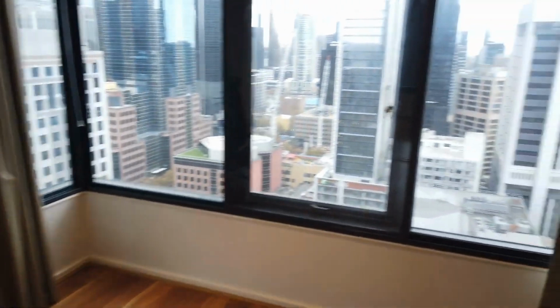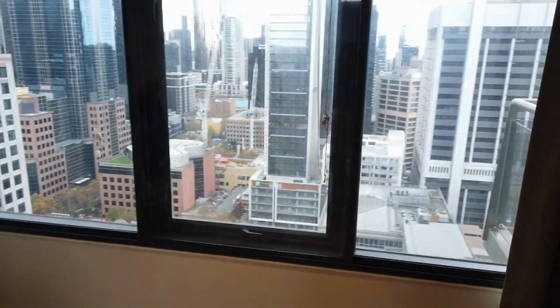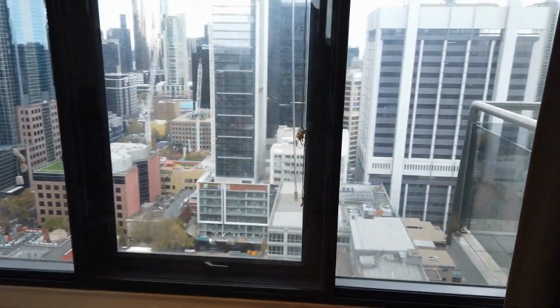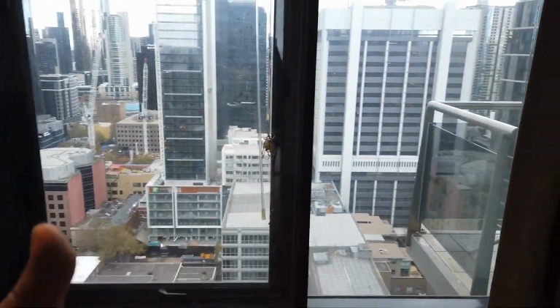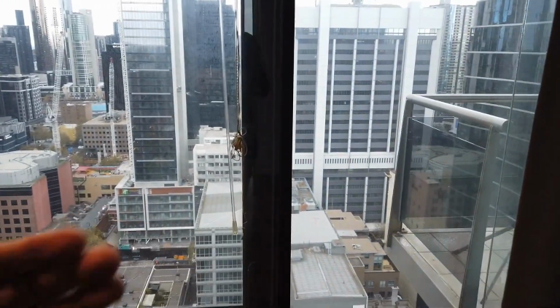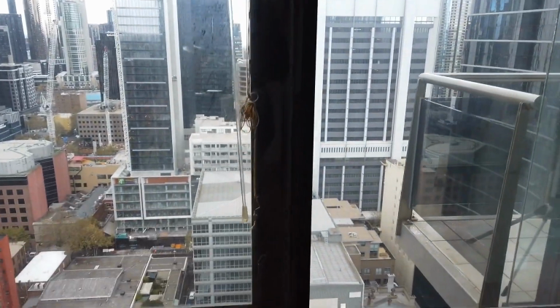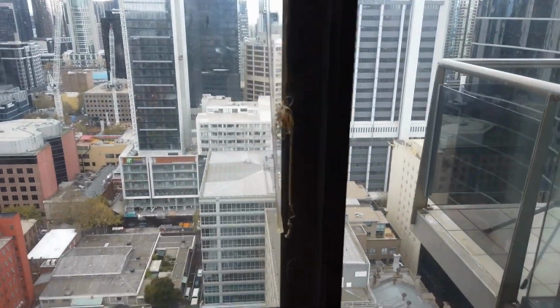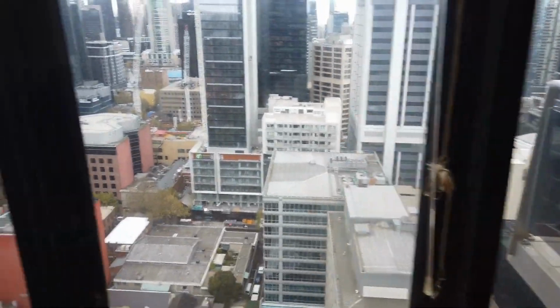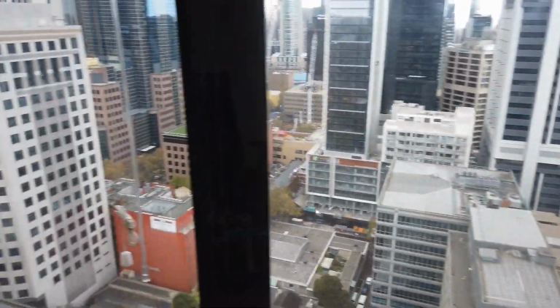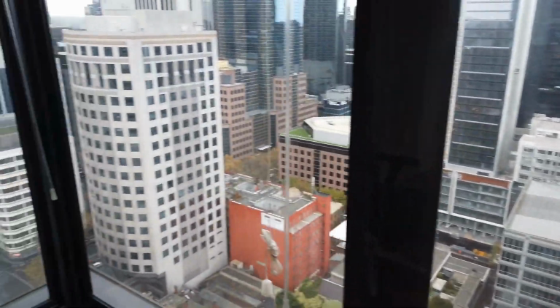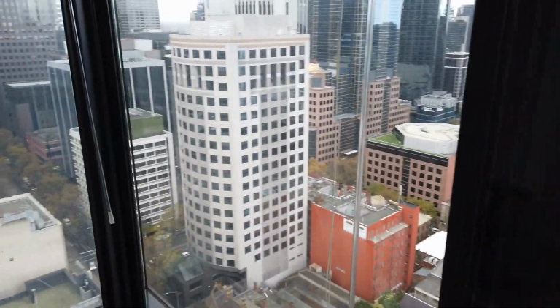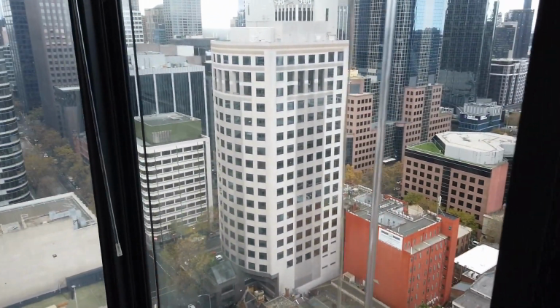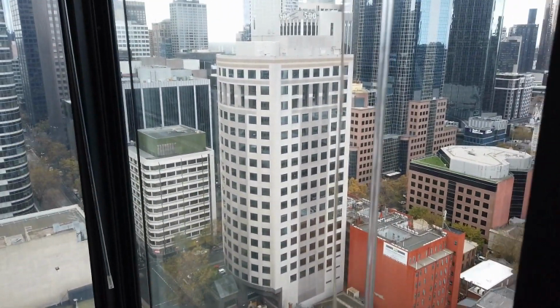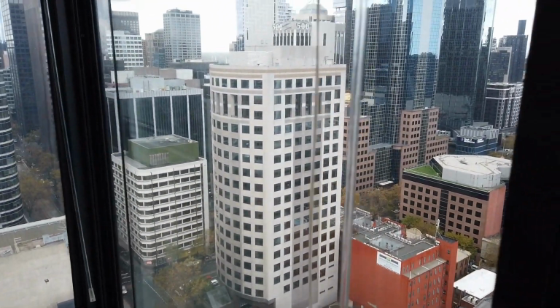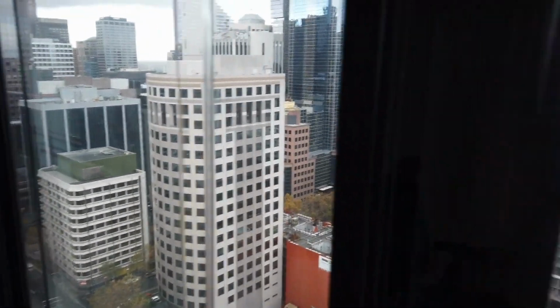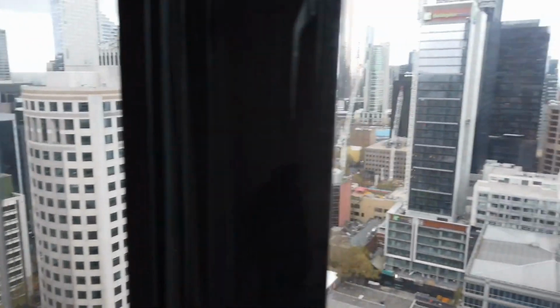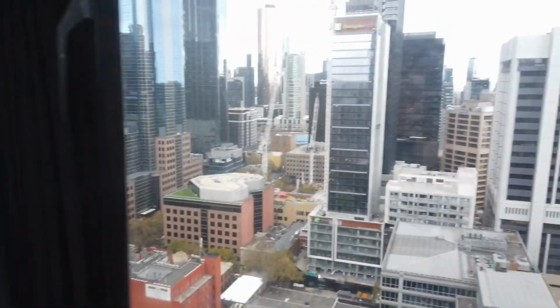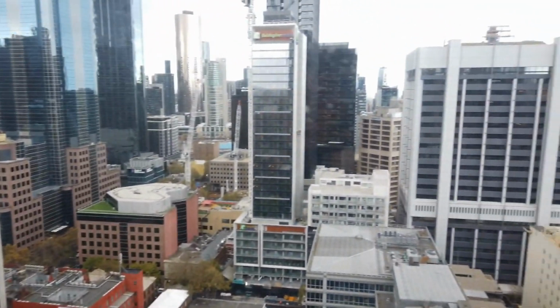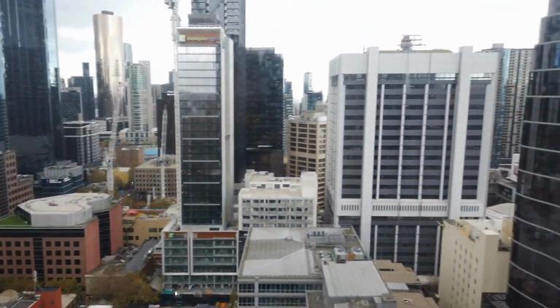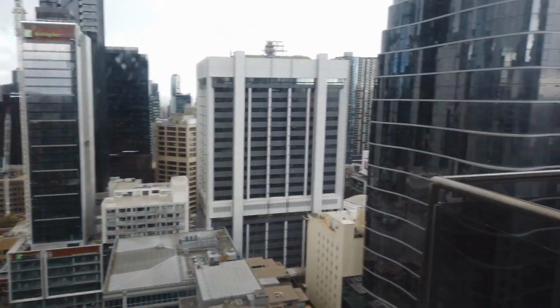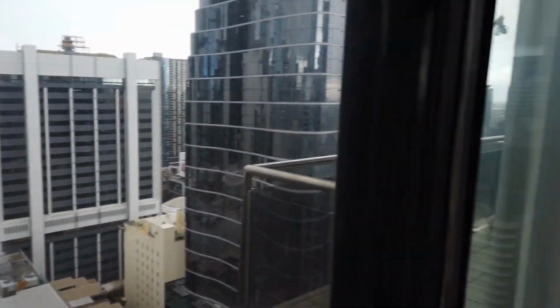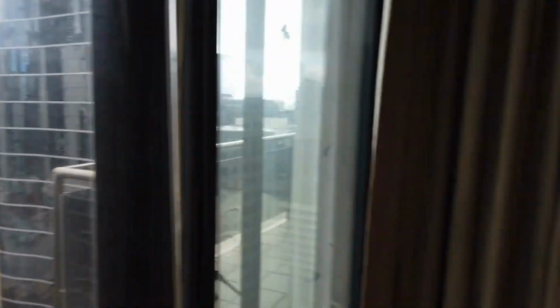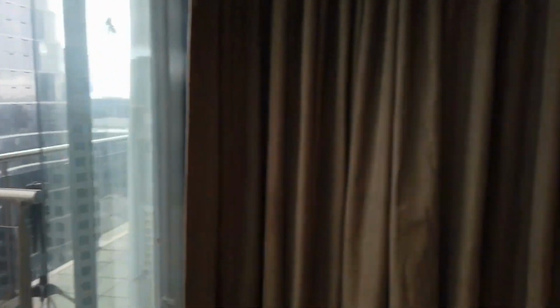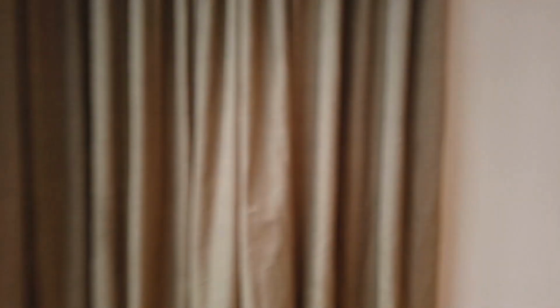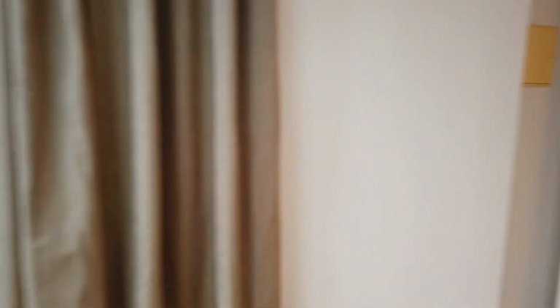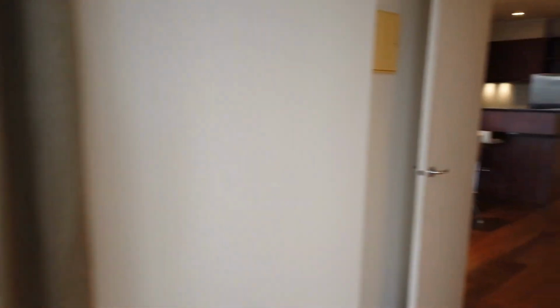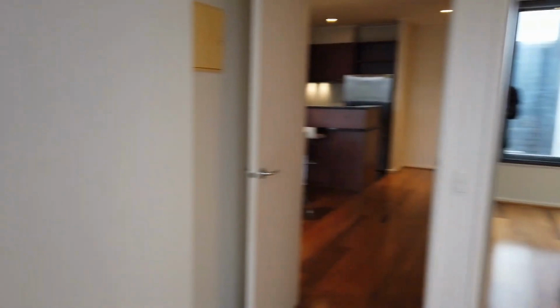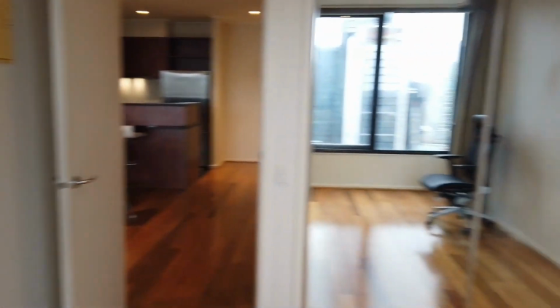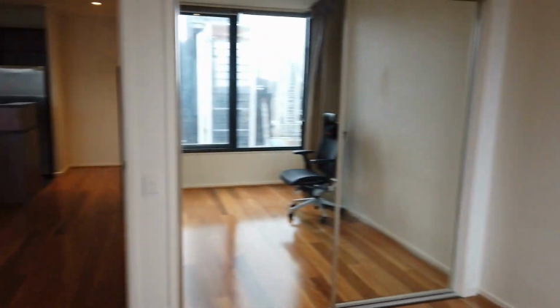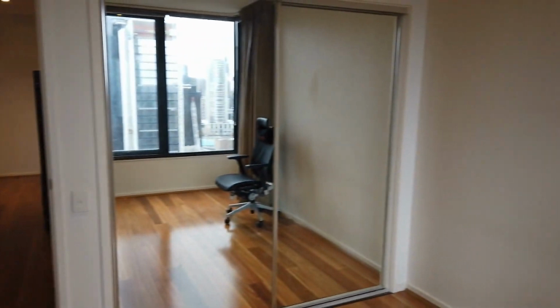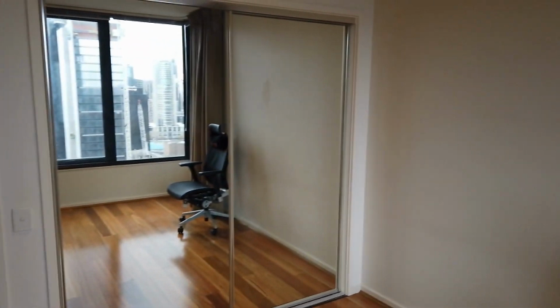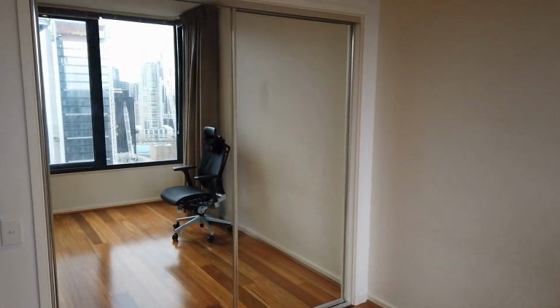All the windows are double glazed, which gives you great noise isolation. You can see the amazing views from the window. Turn around and they come with a built-in robe with a mirror sliding door.